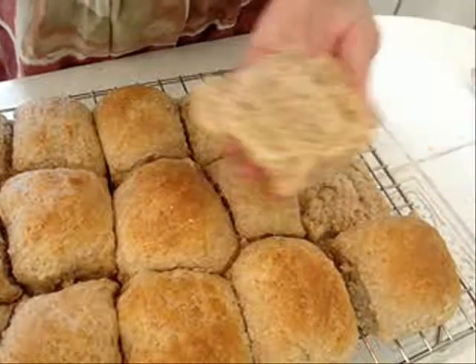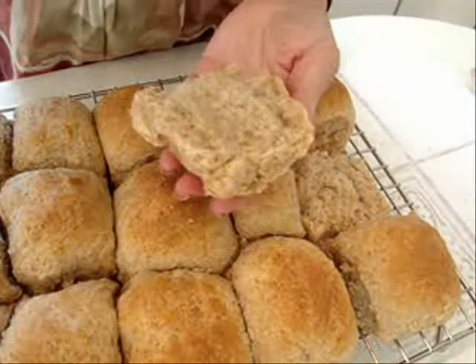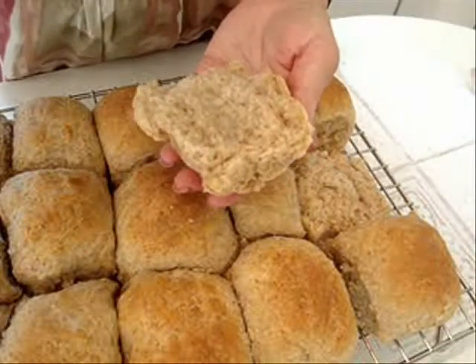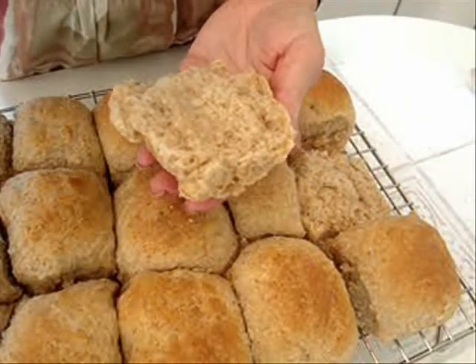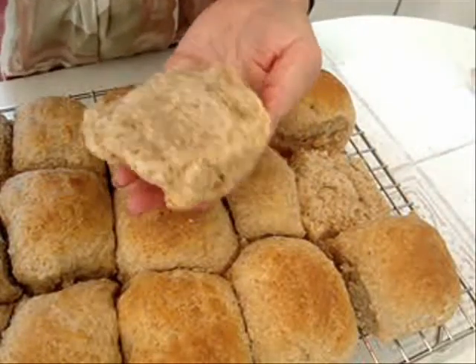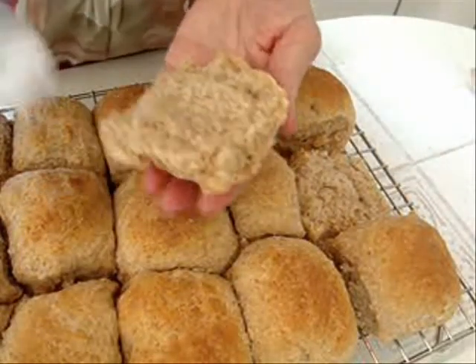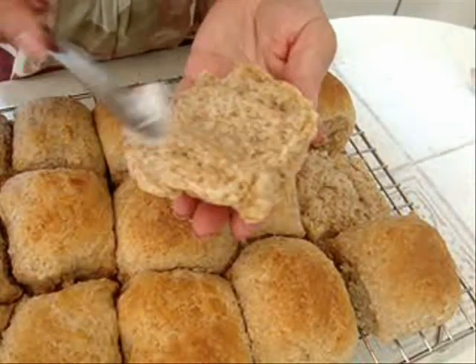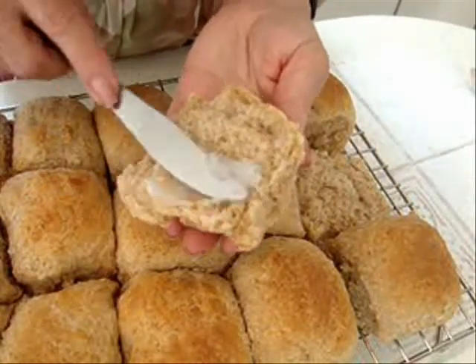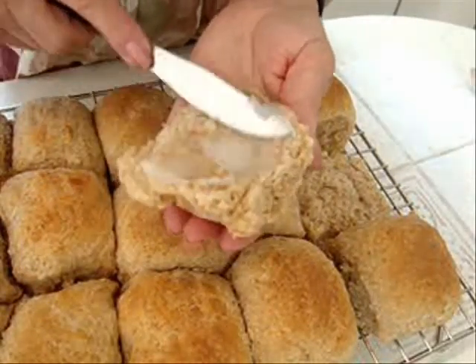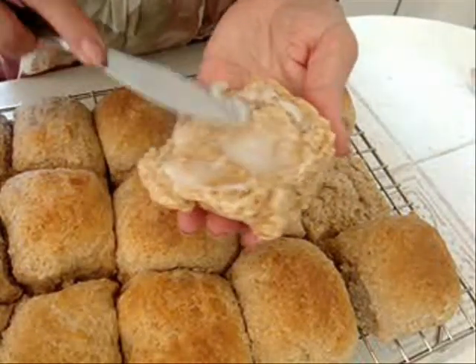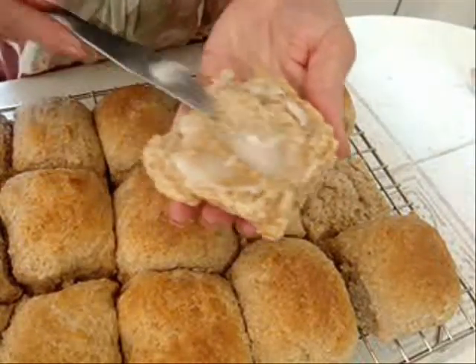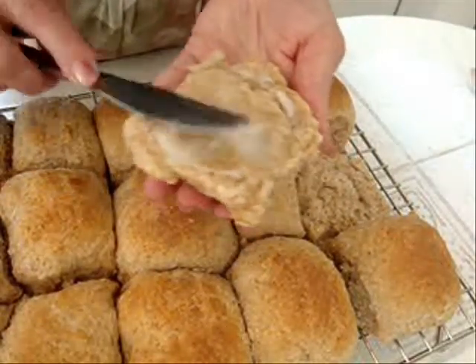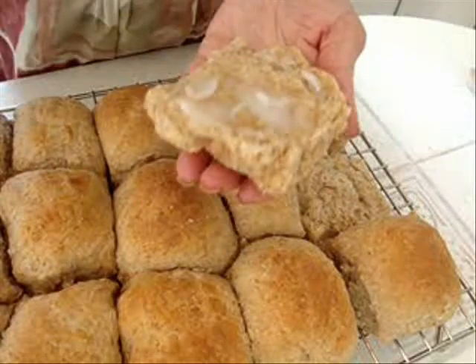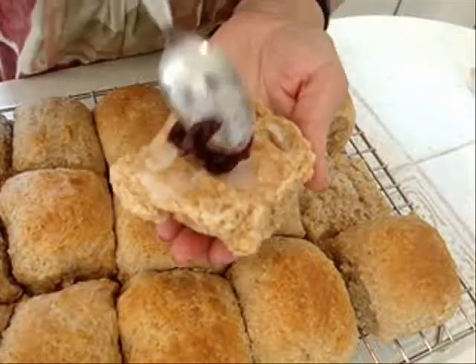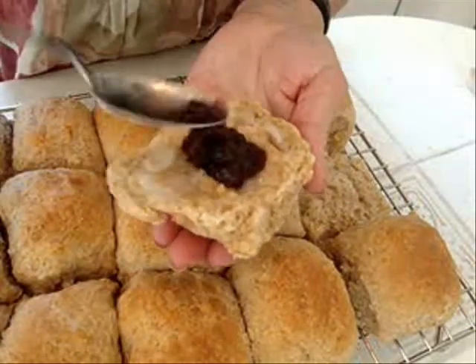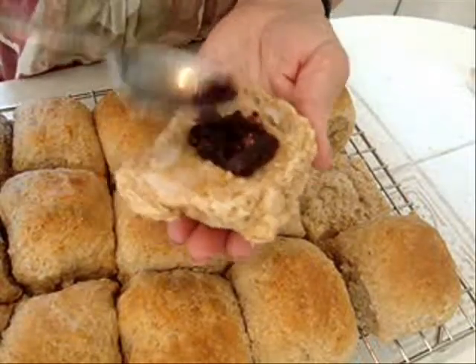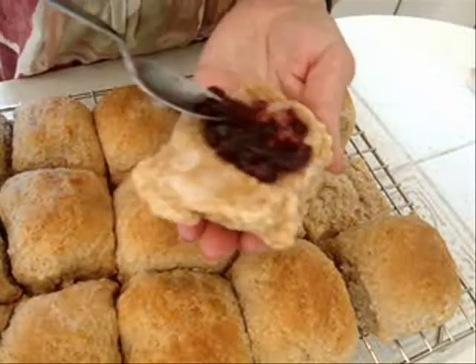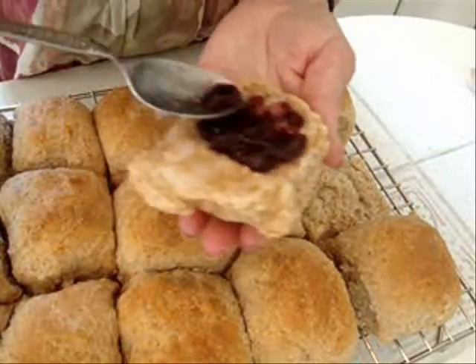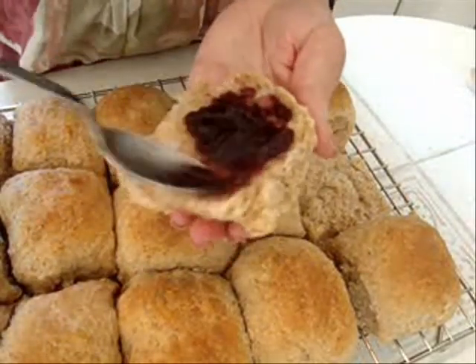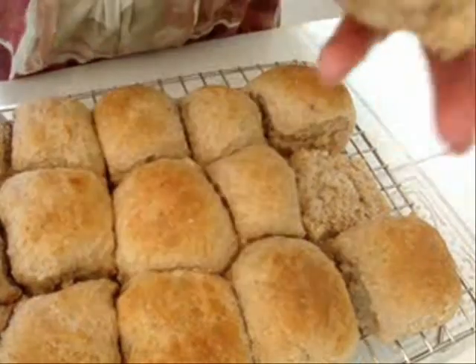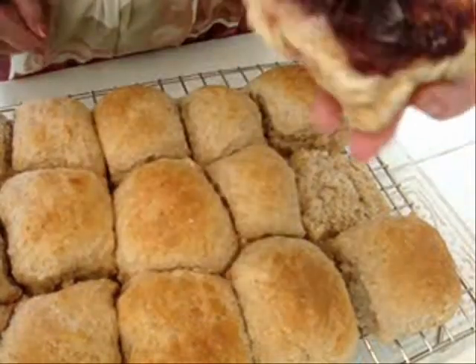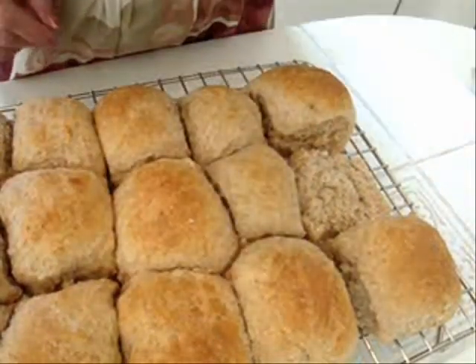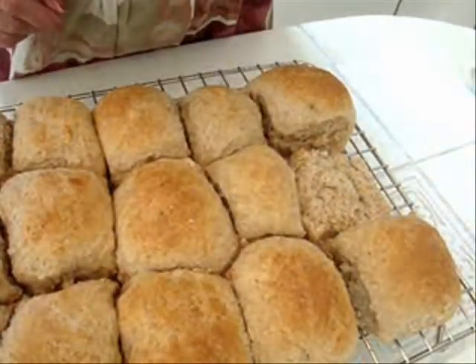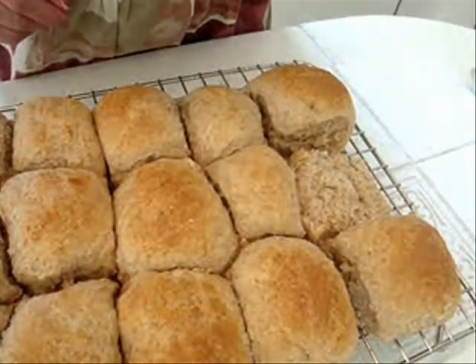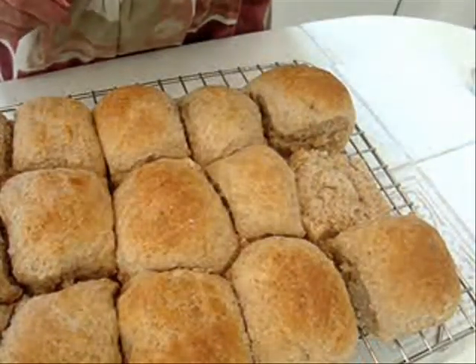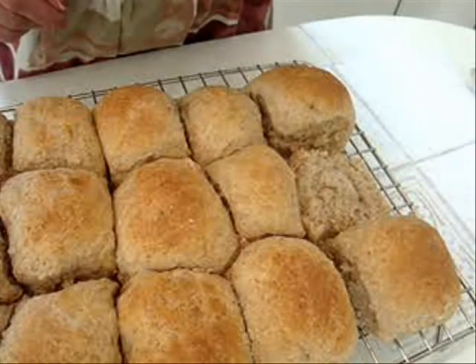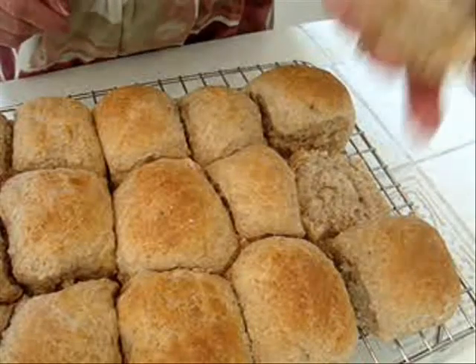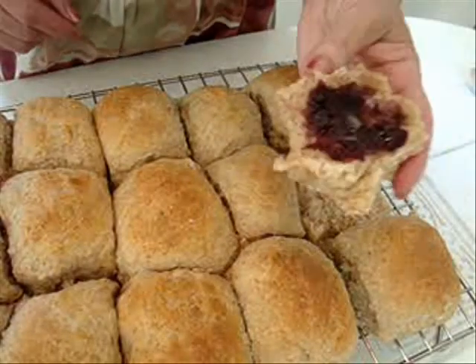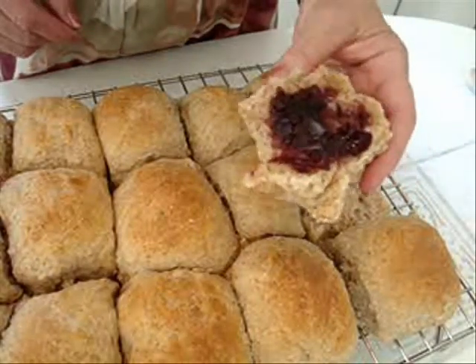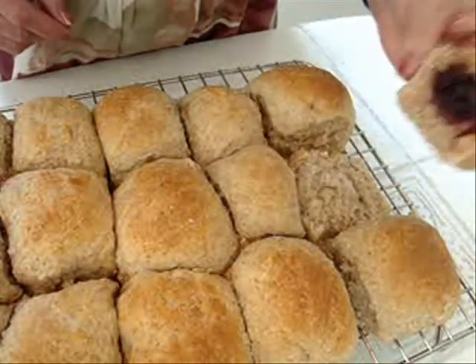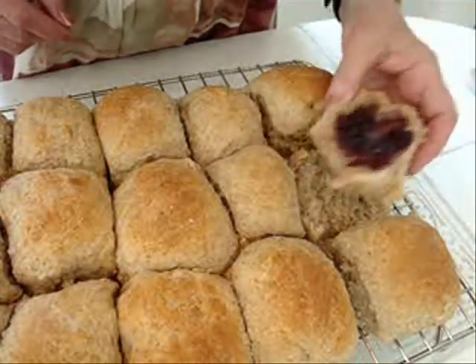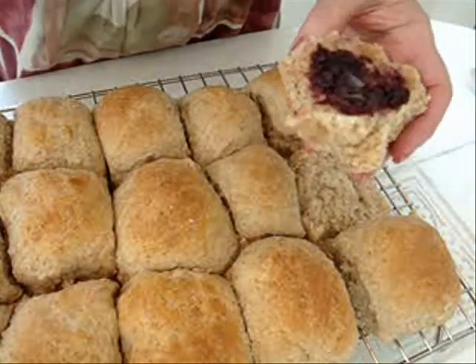I'm going to have a nice hot roll. I'm going to put on some coconut oil and some berry jam, and I'm going to try it. Mmm-hmm. Love it.